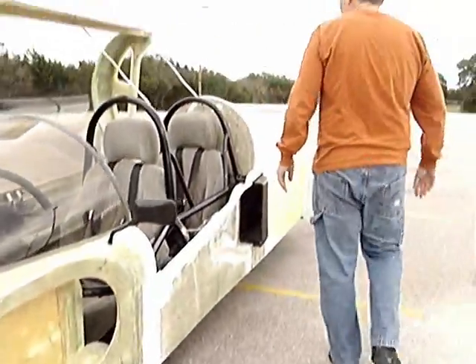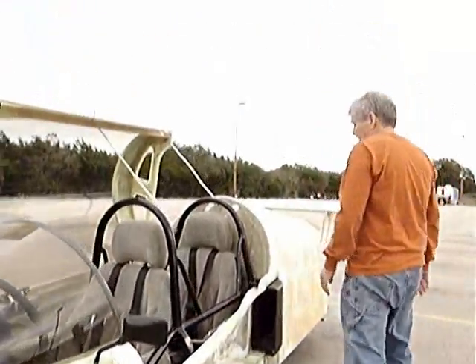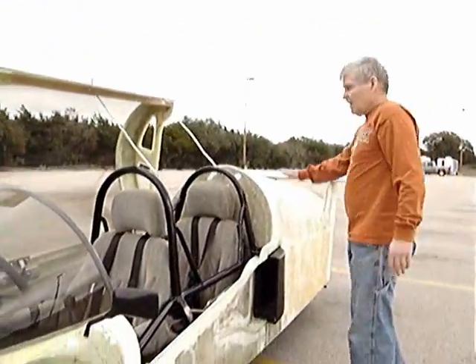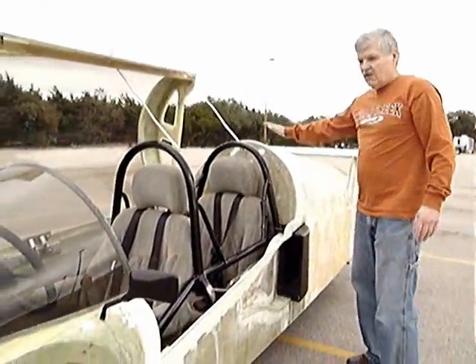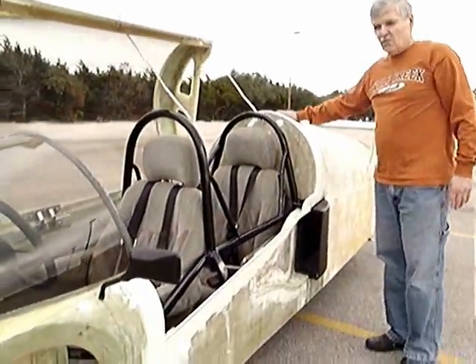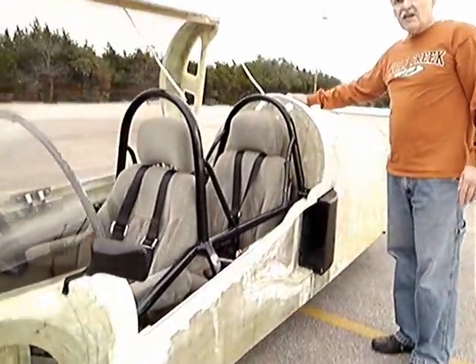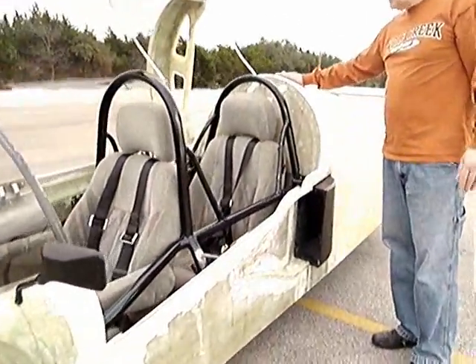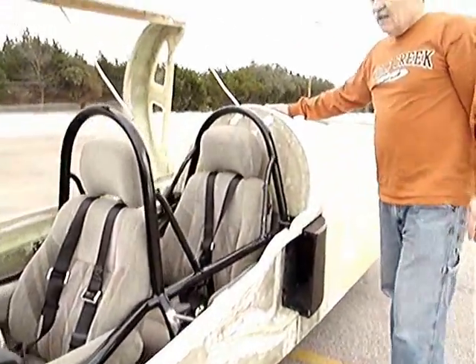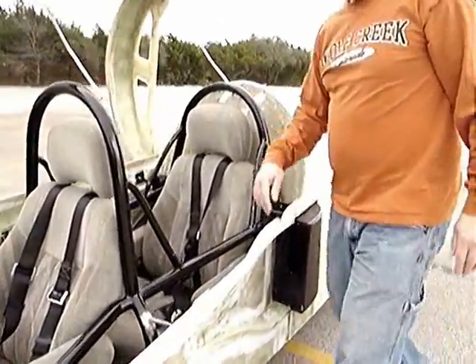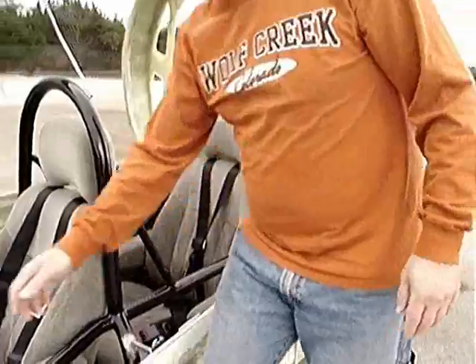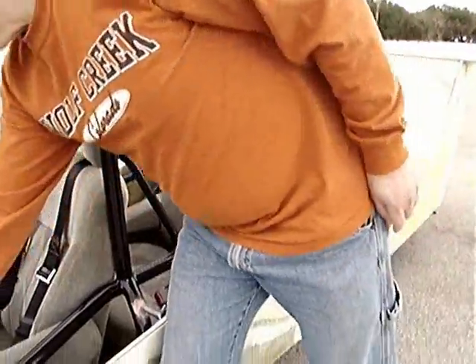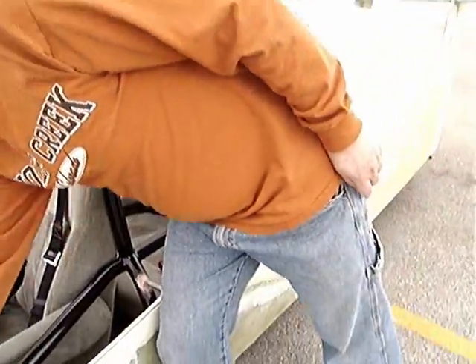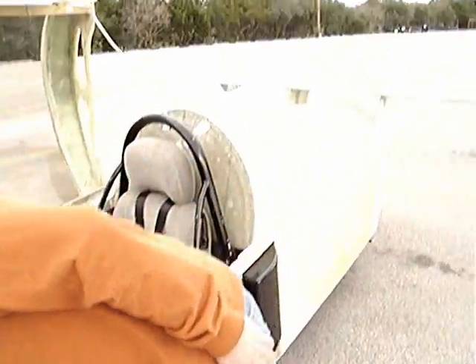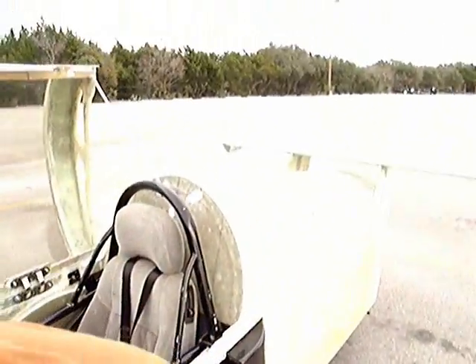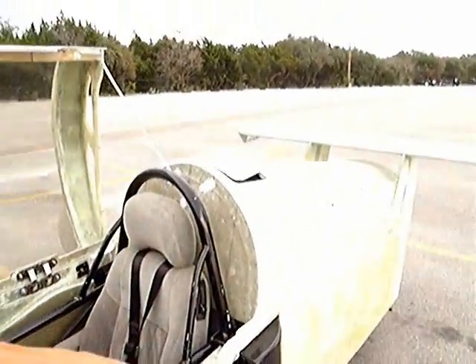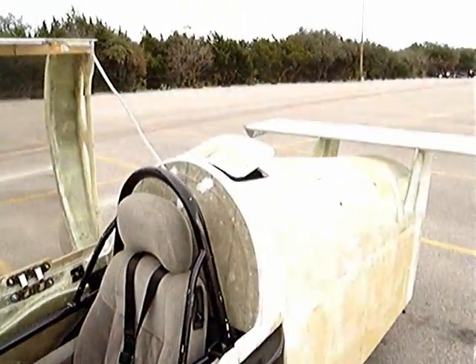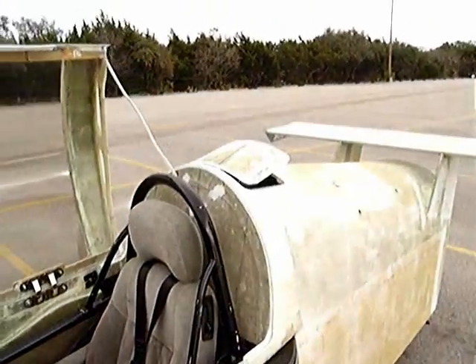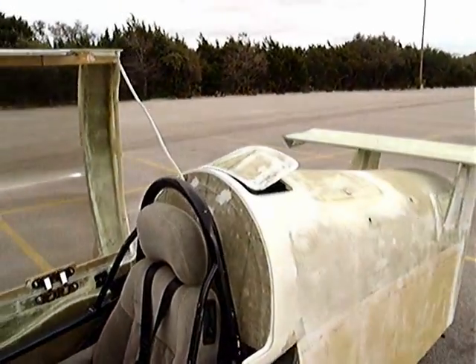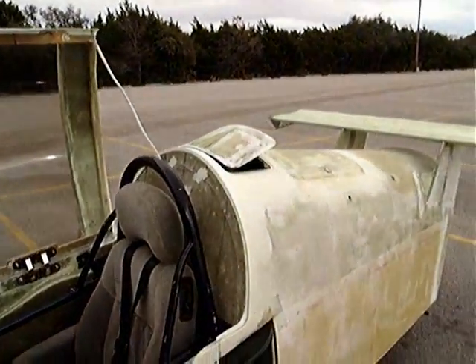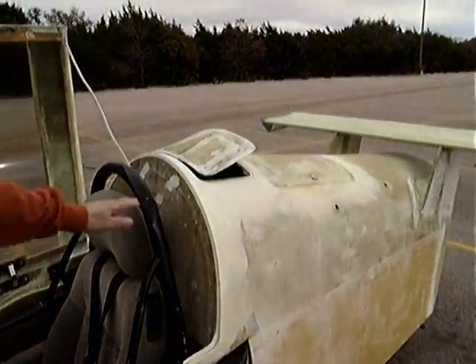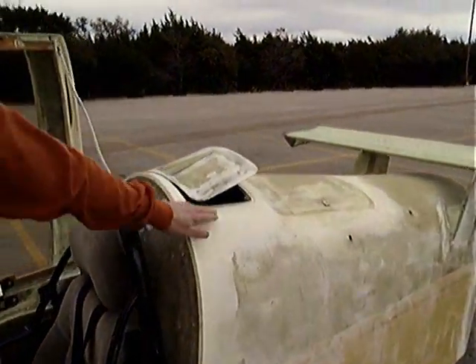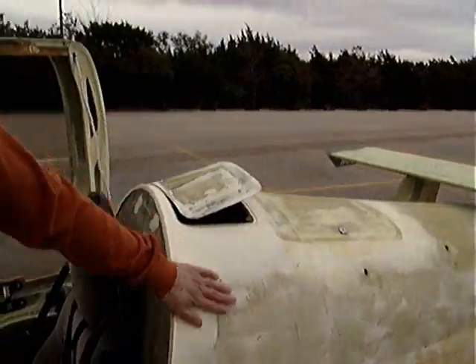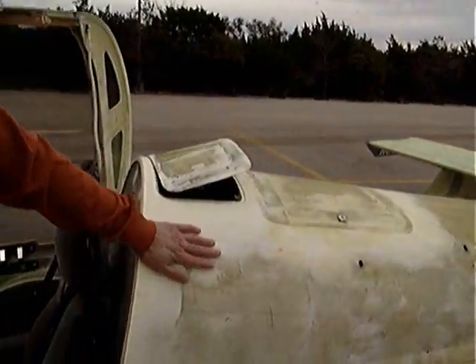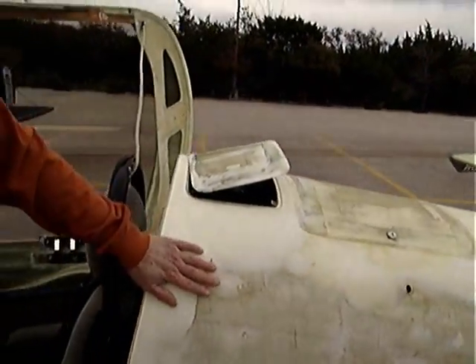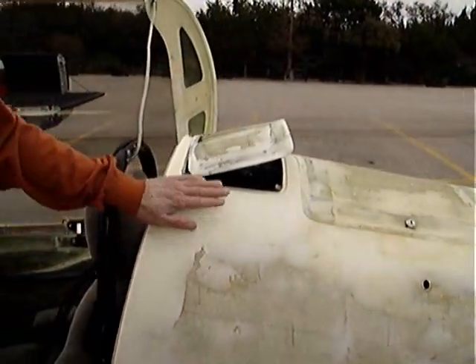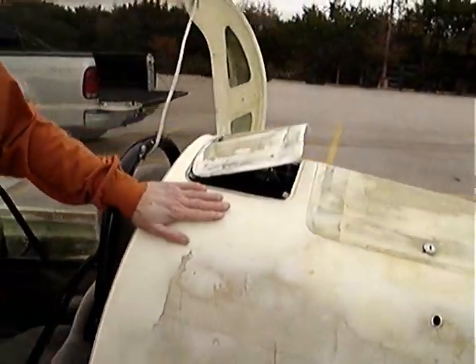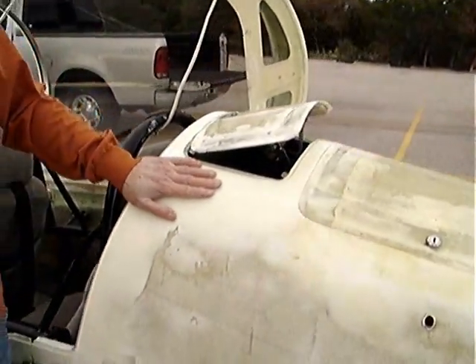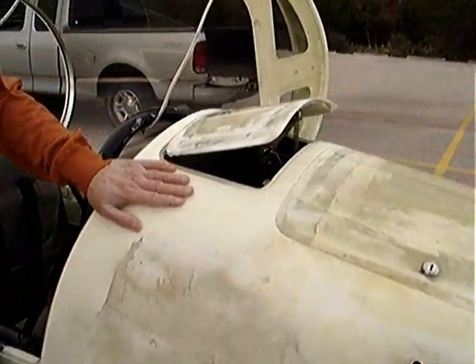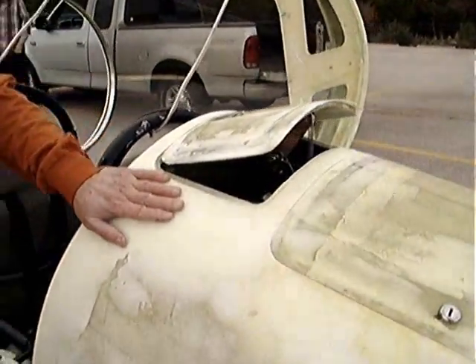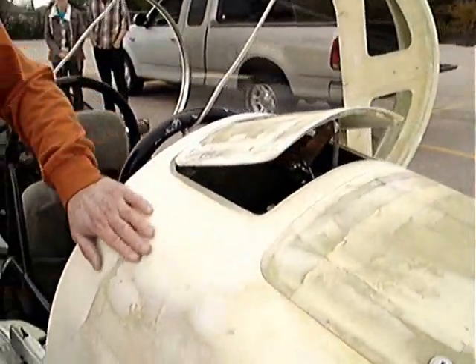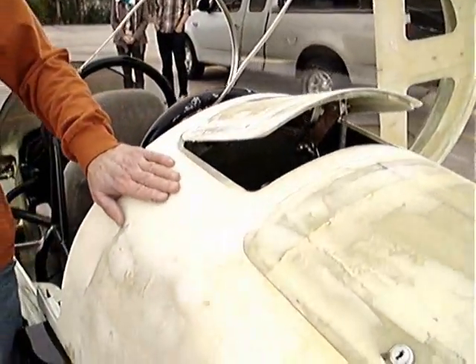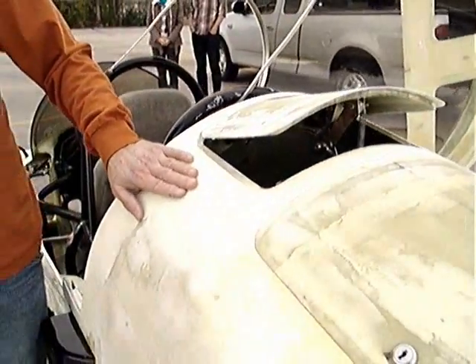I also added a lever for when it gets hot outside — I come in here, pull the lever, and let the heat out. Since this is styrofoam and fiberglass, it kind of acts like a cooler, so it tends to hold the heat in.